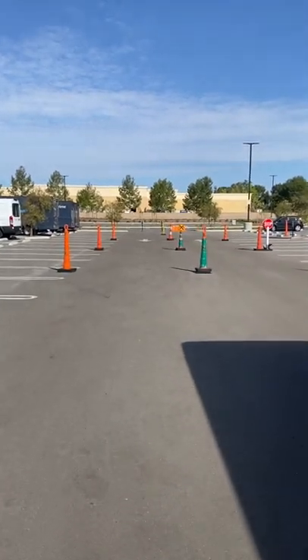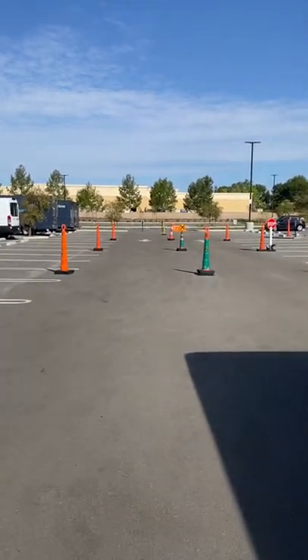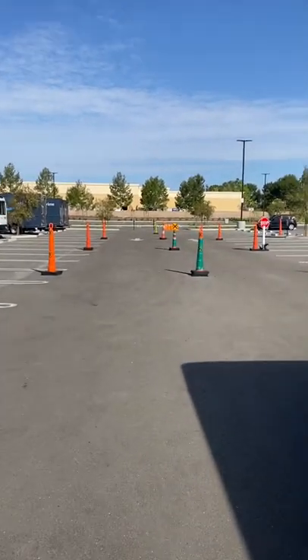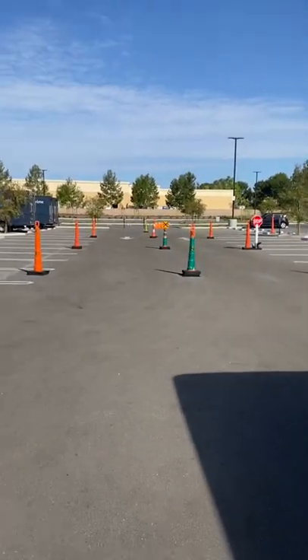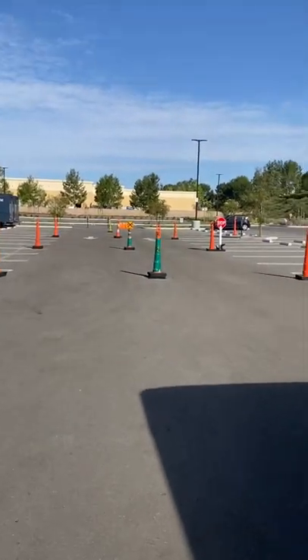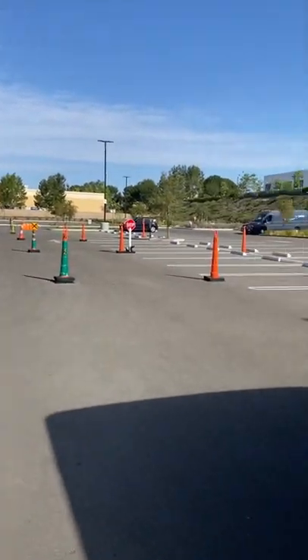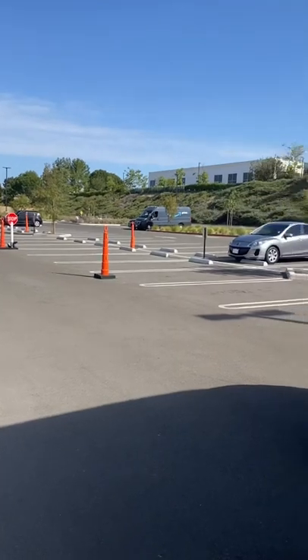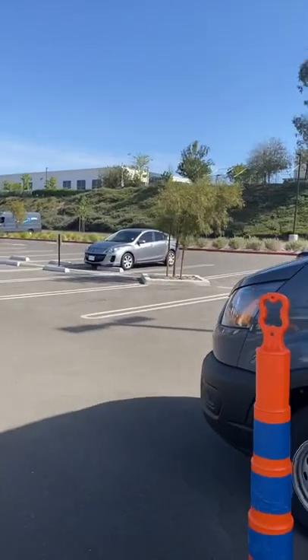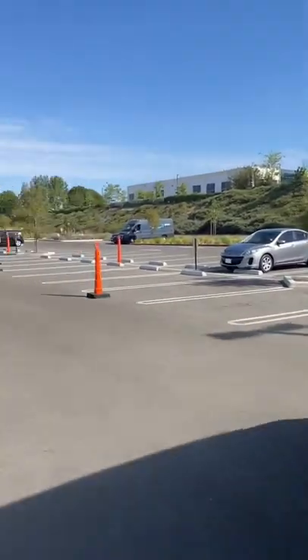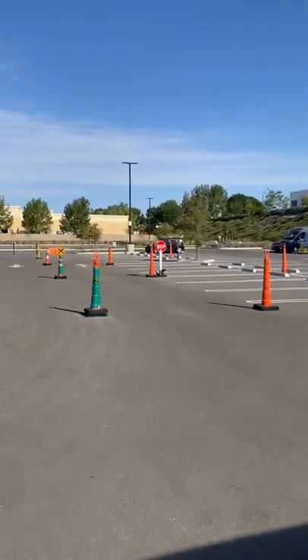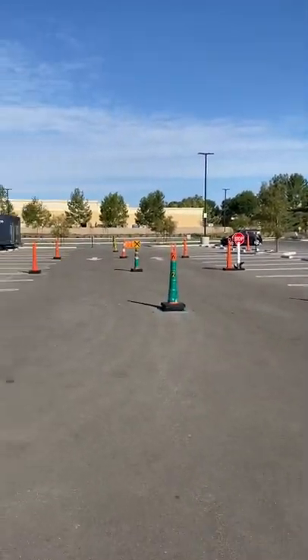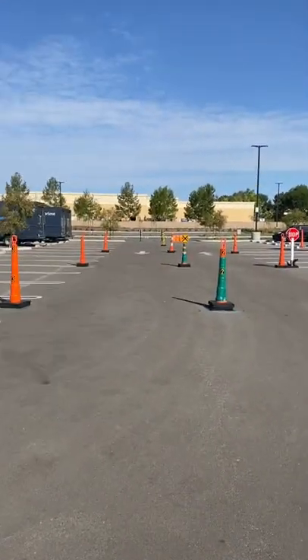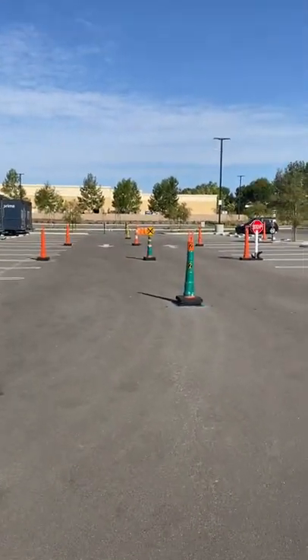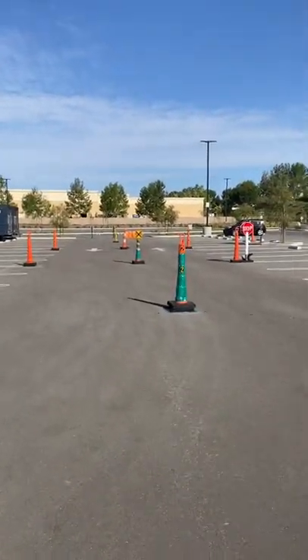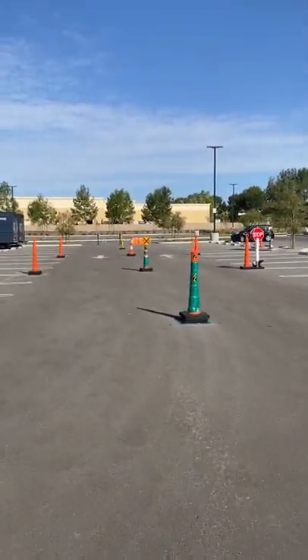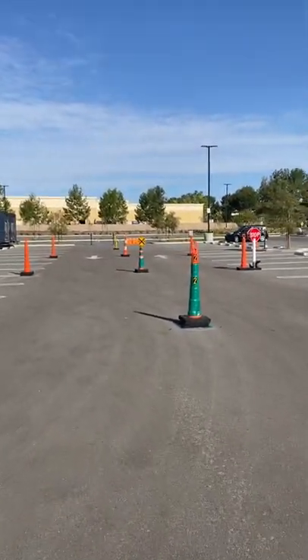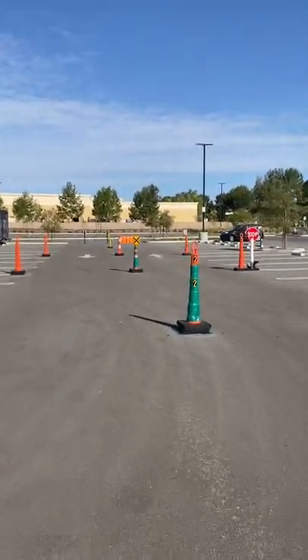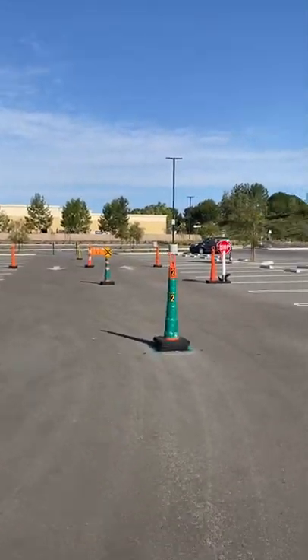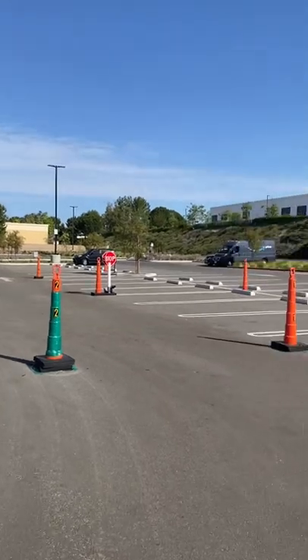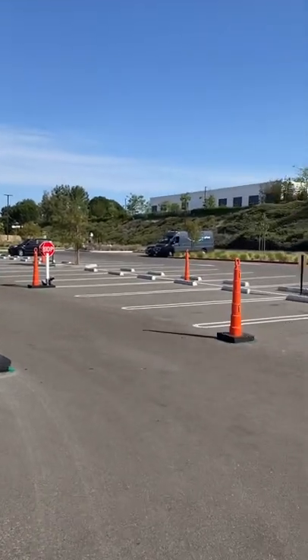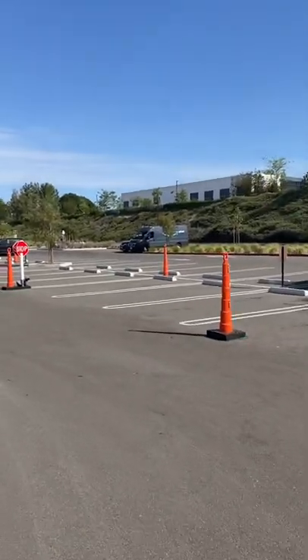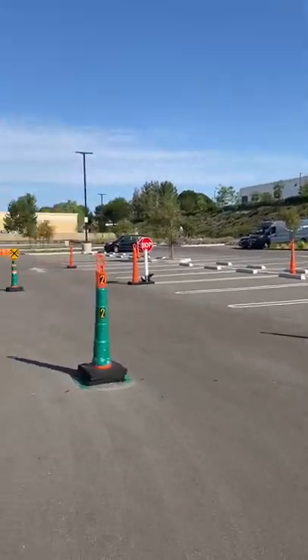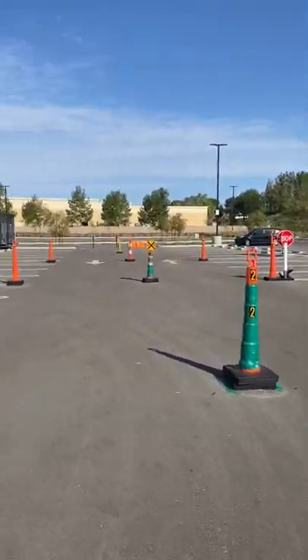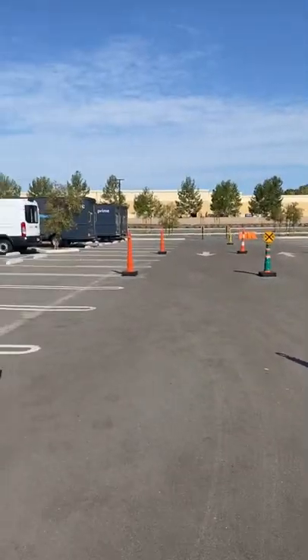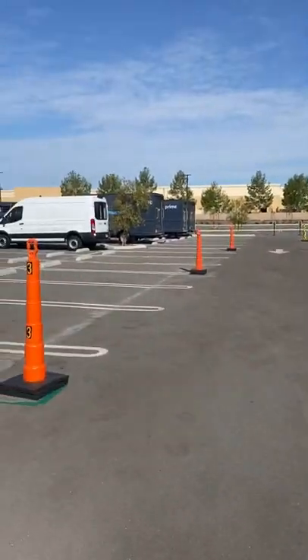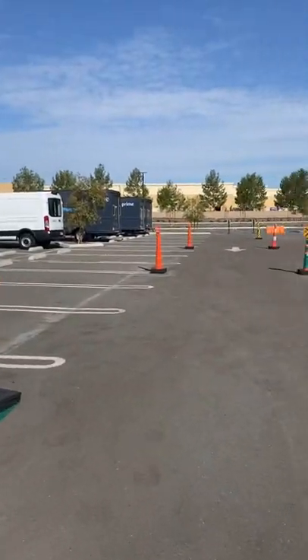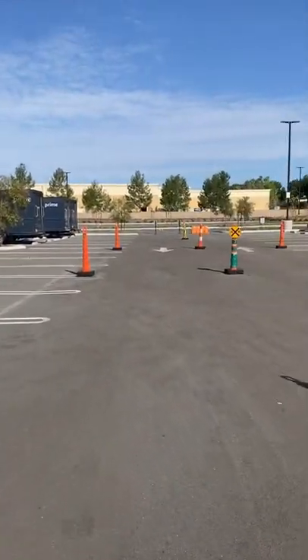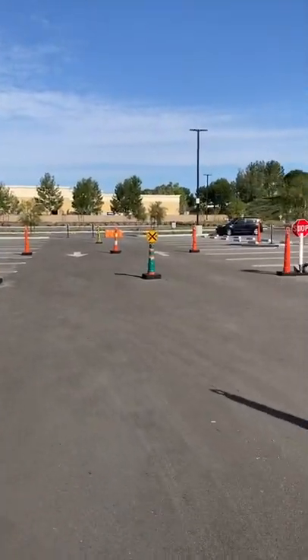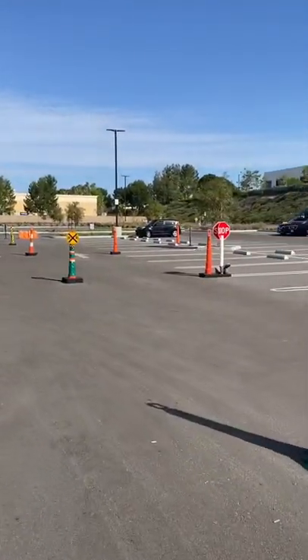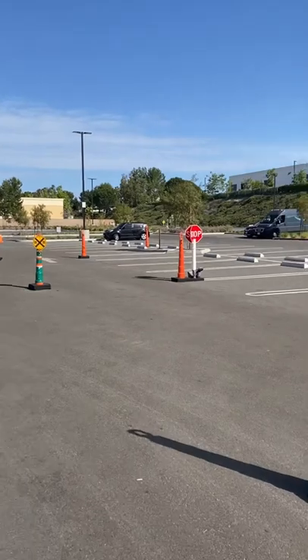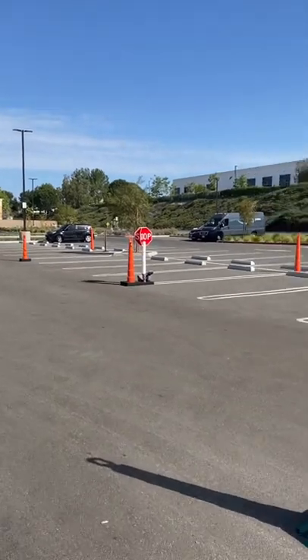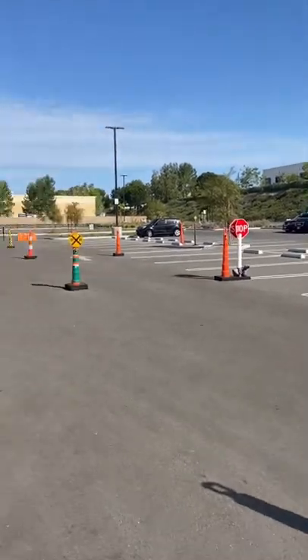Basically you're going to have to maneuver around all these little cones here. You're going to do parallel parking, backing down, backing up, pull forward, make a stop sign.